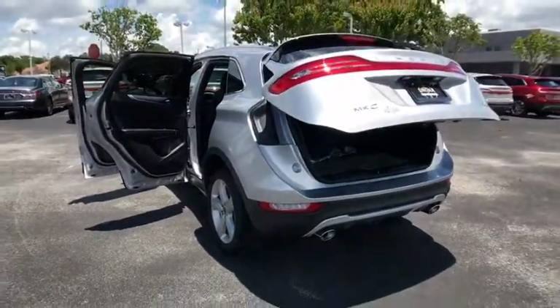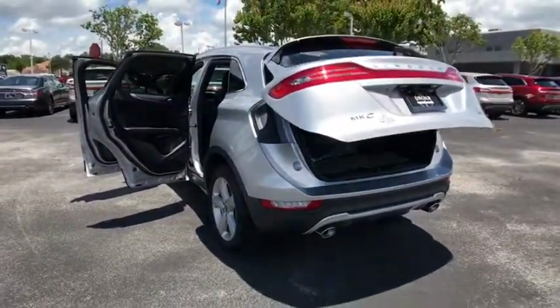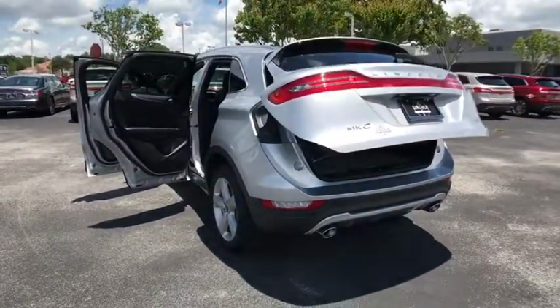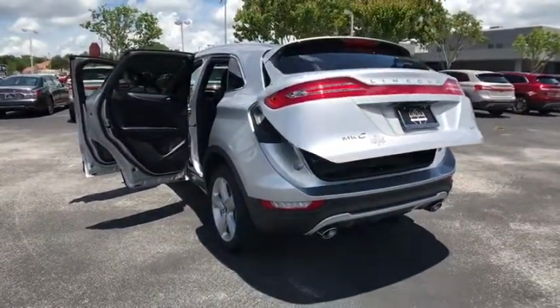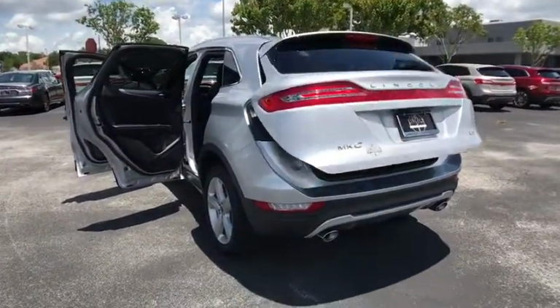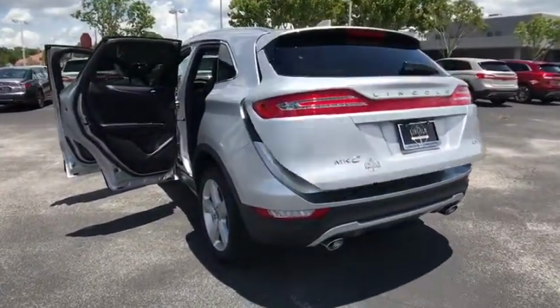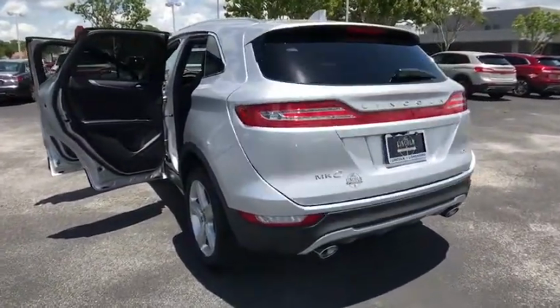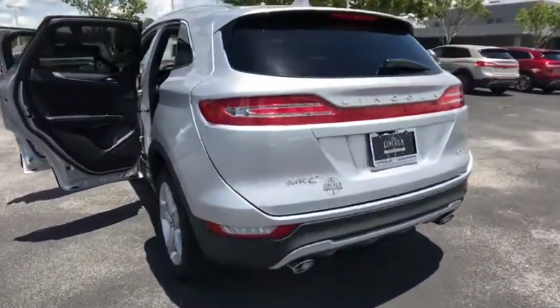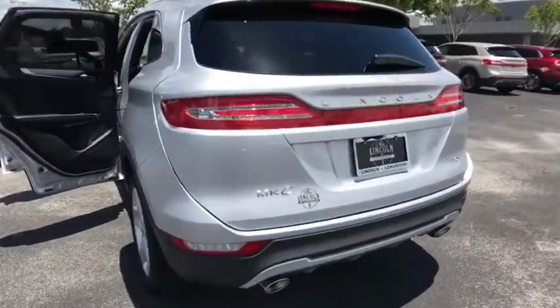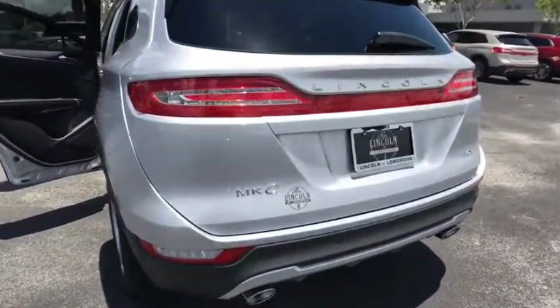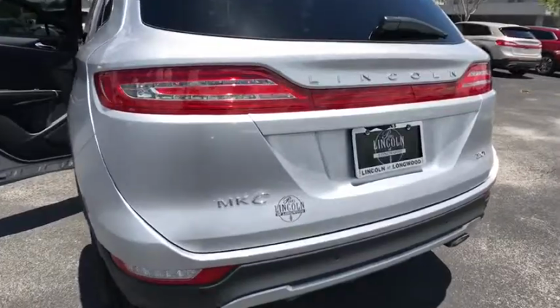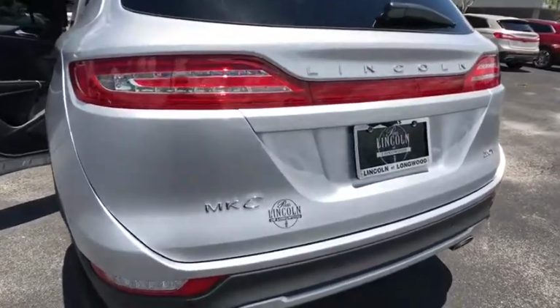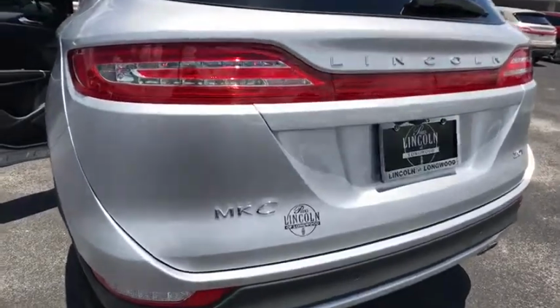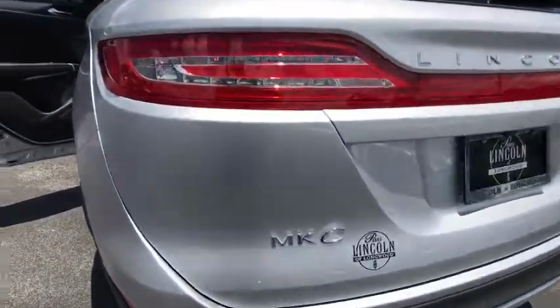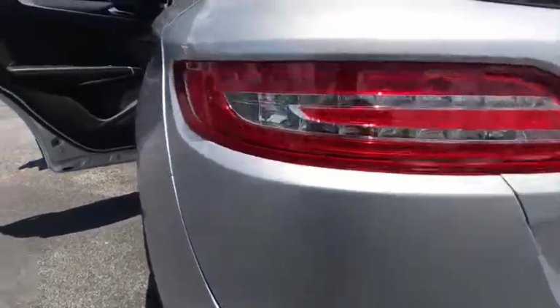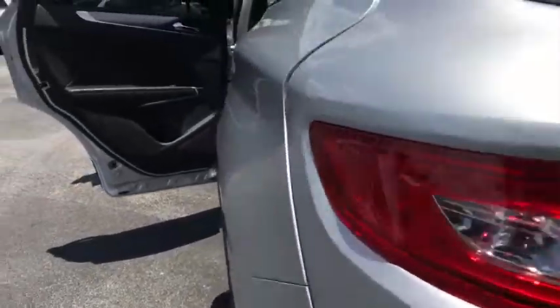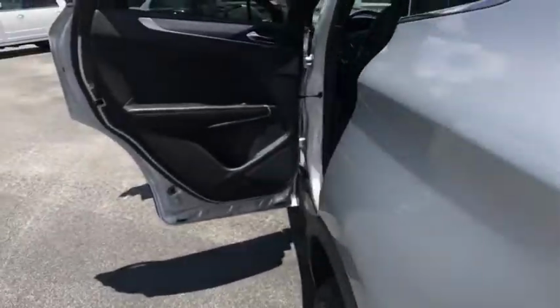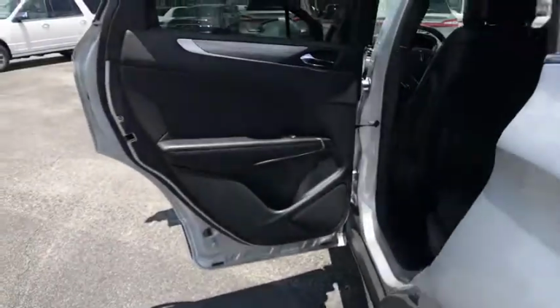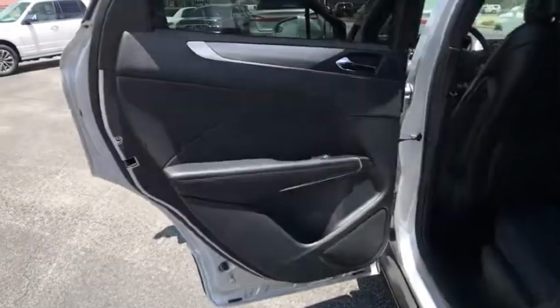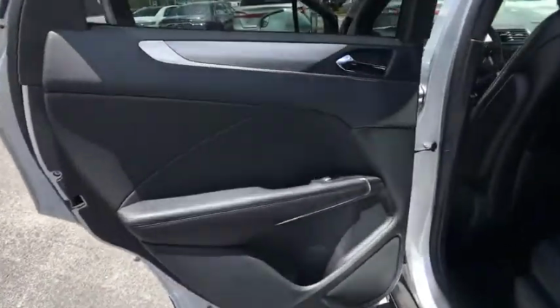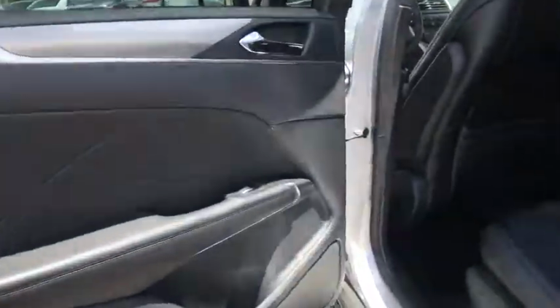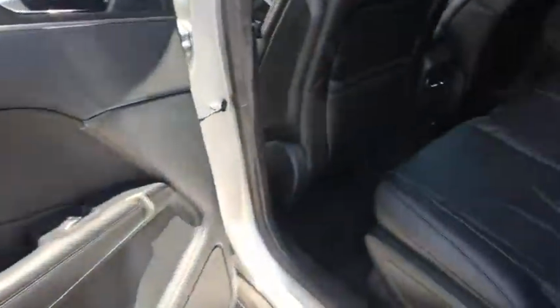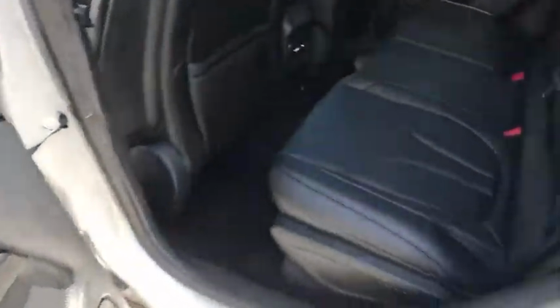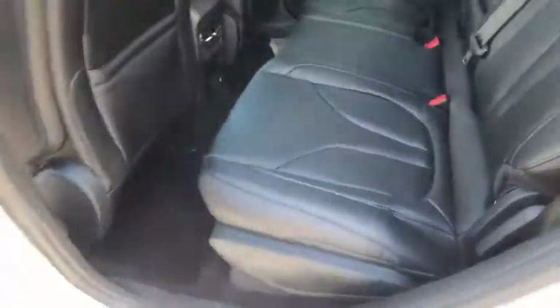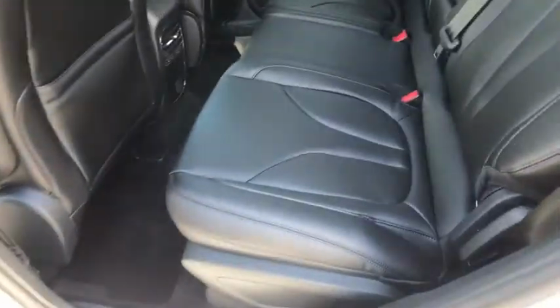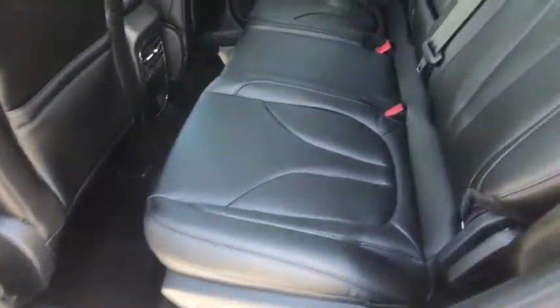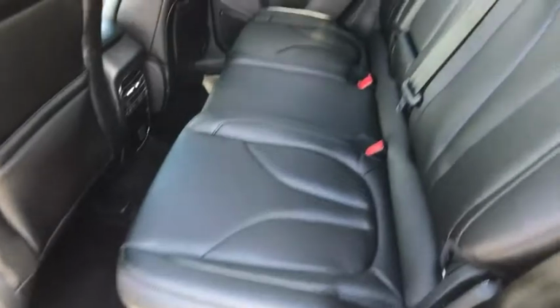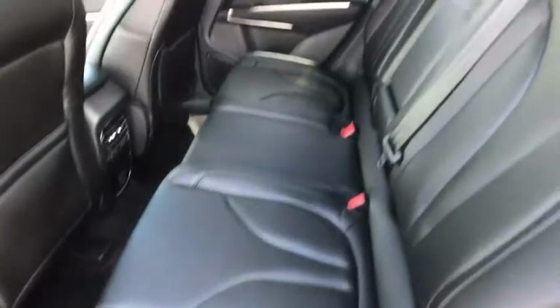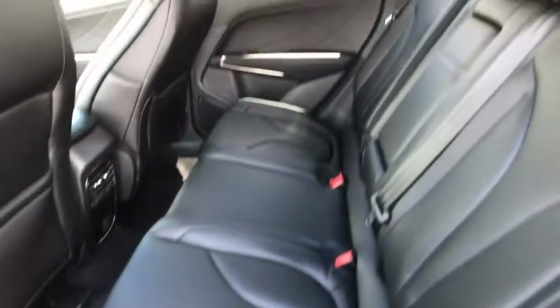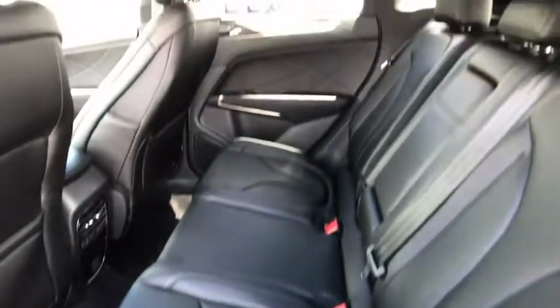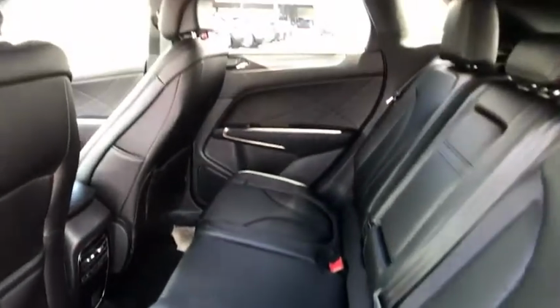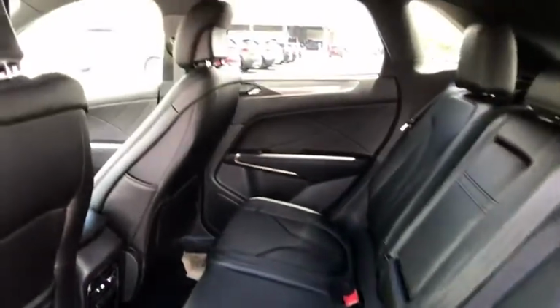Leather wrapped steering wheel, adjustable steering wheel, power steering, keyless start, four-wheel disc brakes, floor mats, cruise control, auto dimming rear view mirror, aluminum wheels.